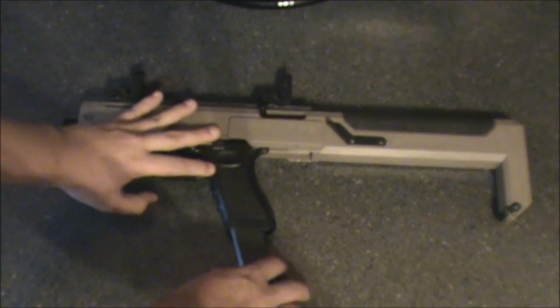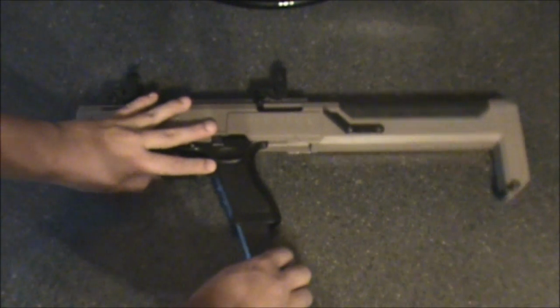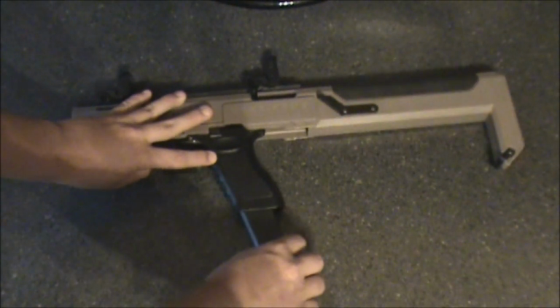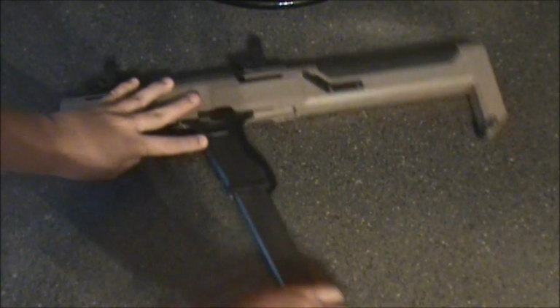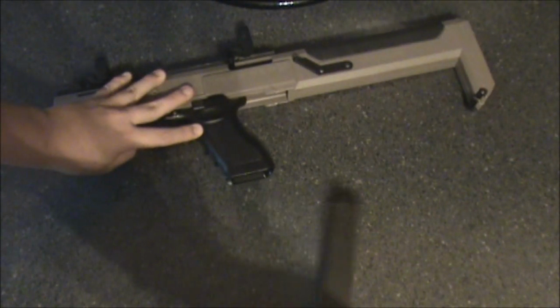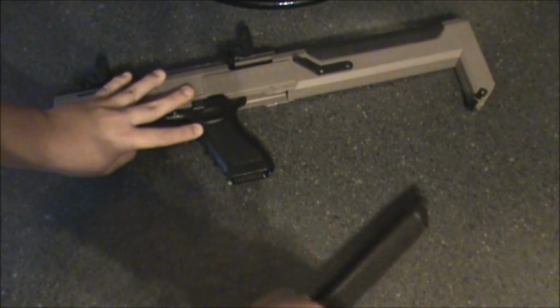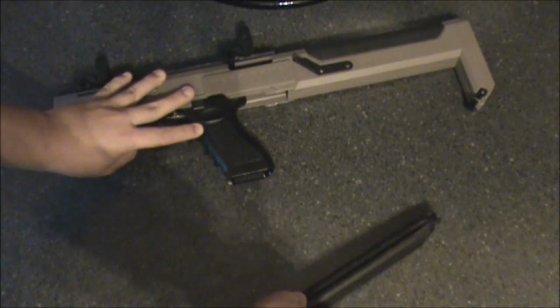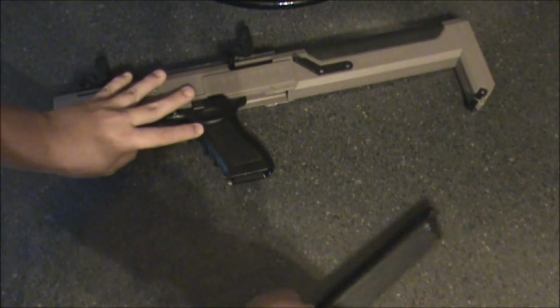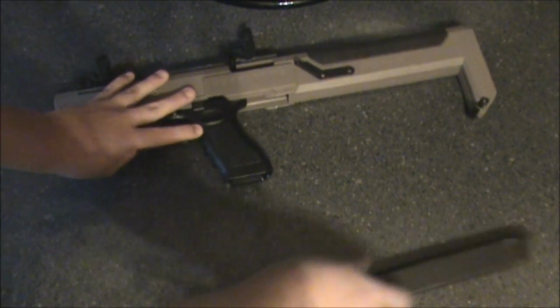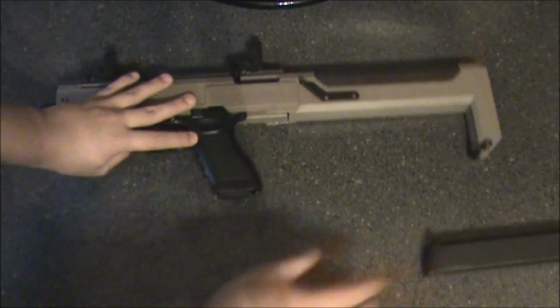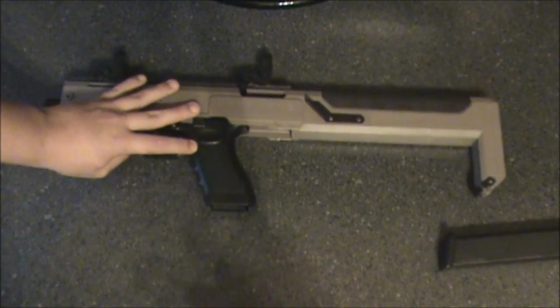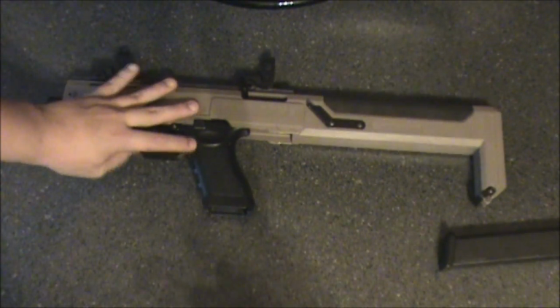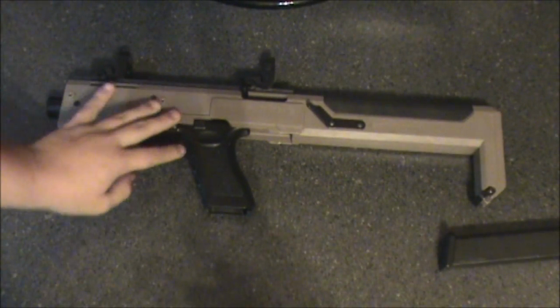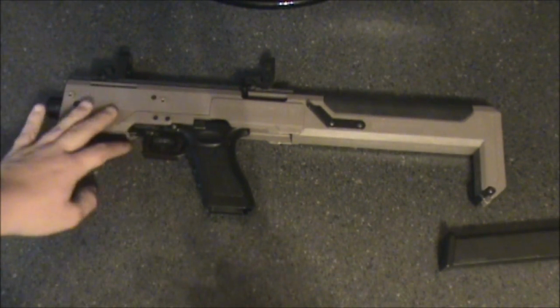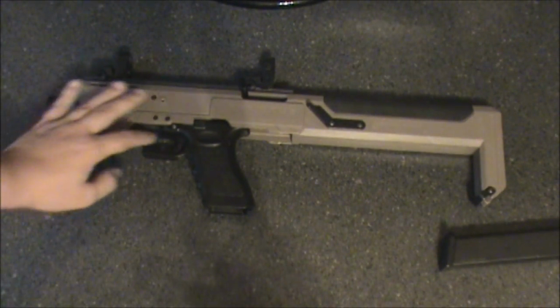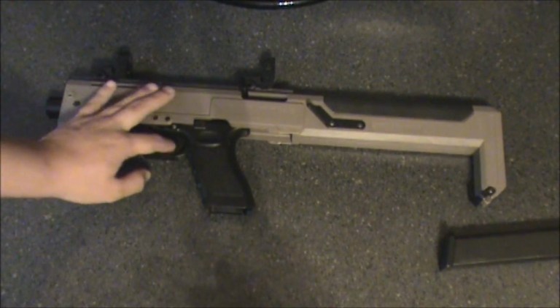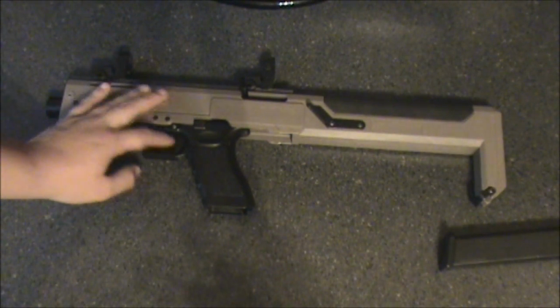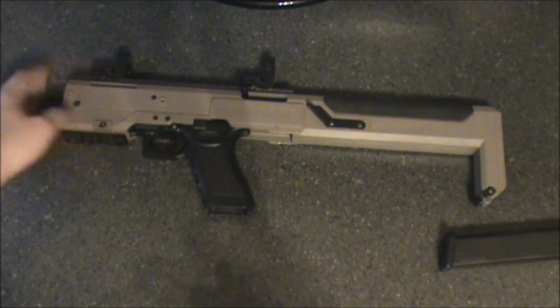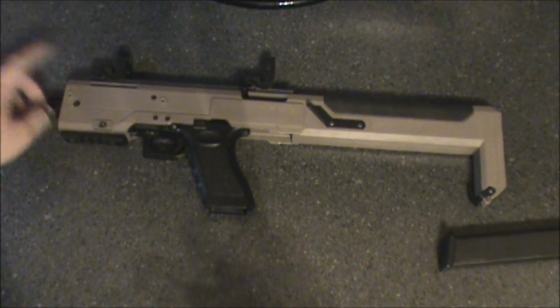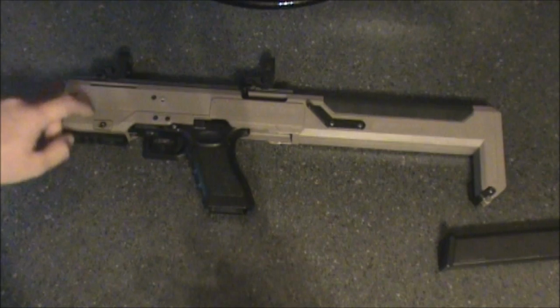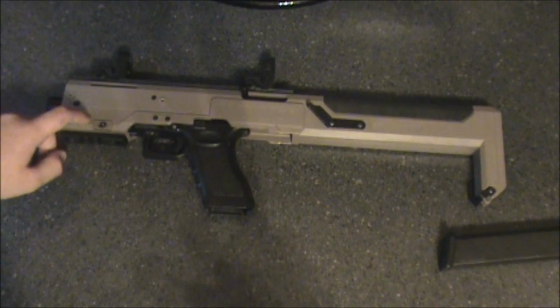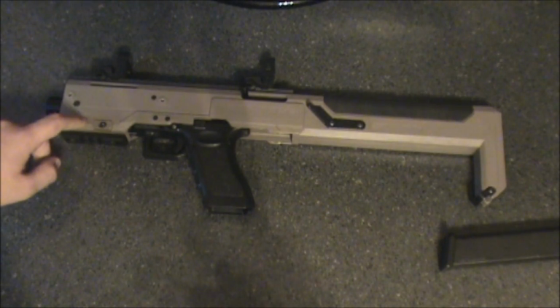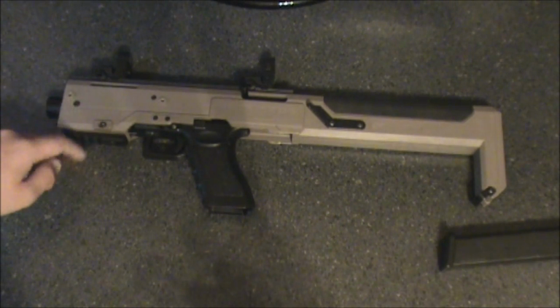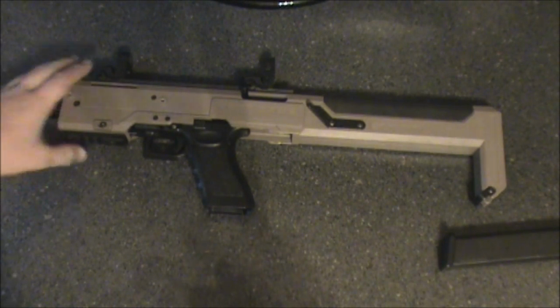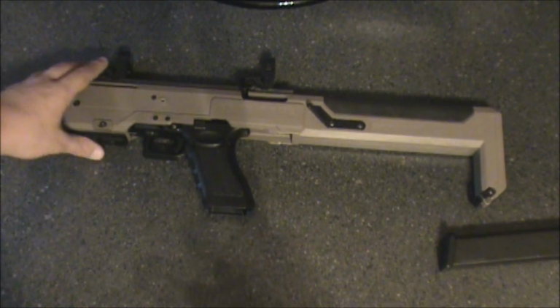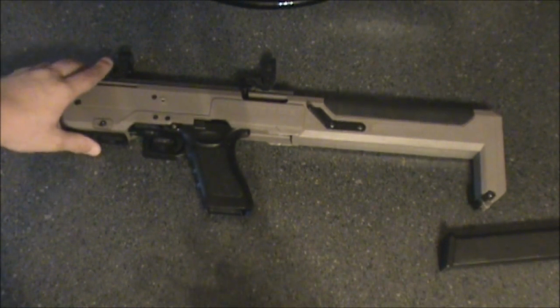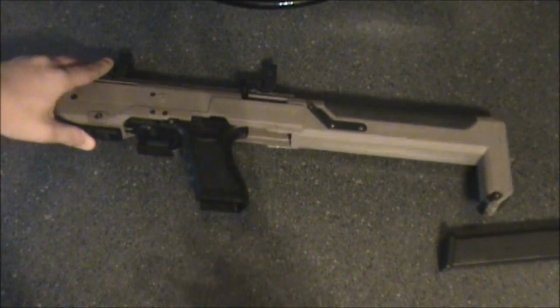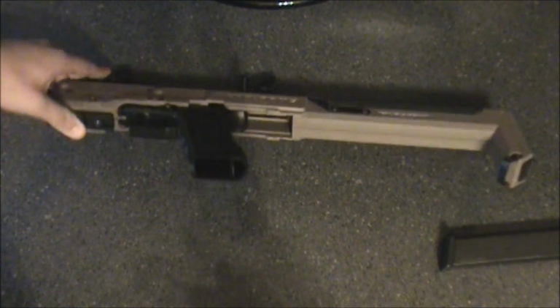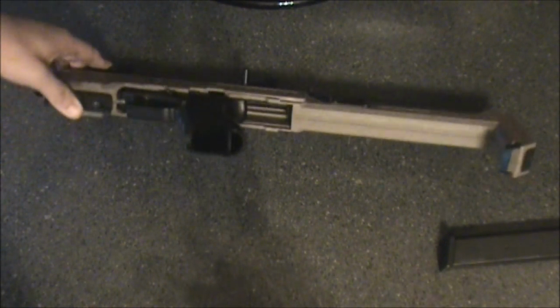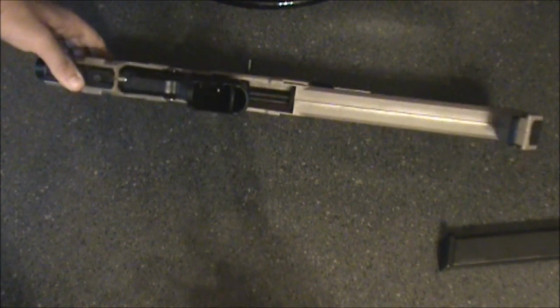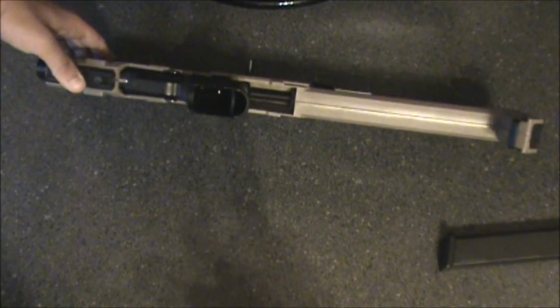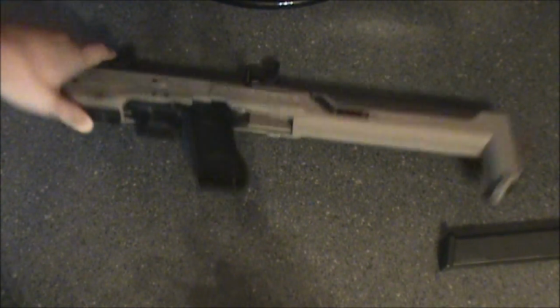It's just a normal KSC G17 — the usual high capacity, fast cycling rate, all that good stuff. Too bad it's not NS2; it'd be a lot better NS2.